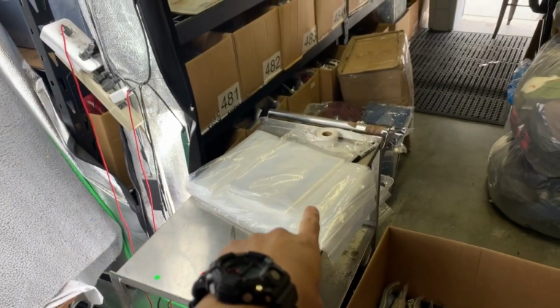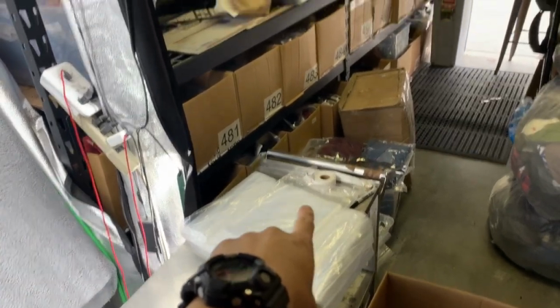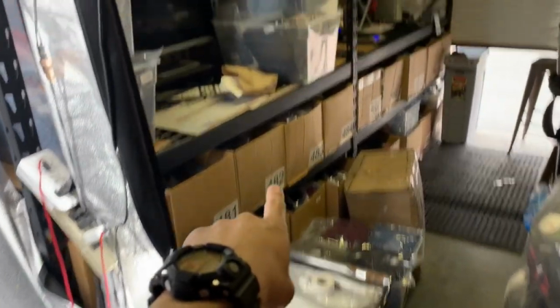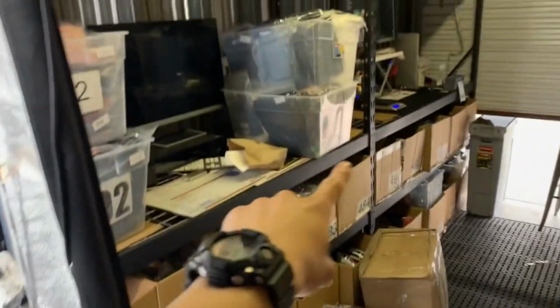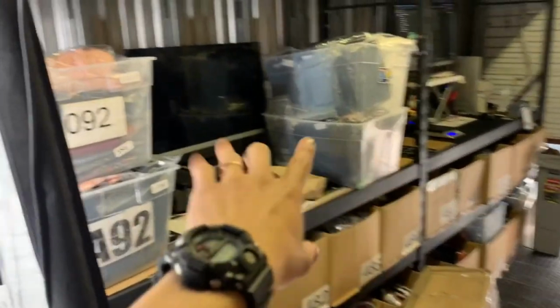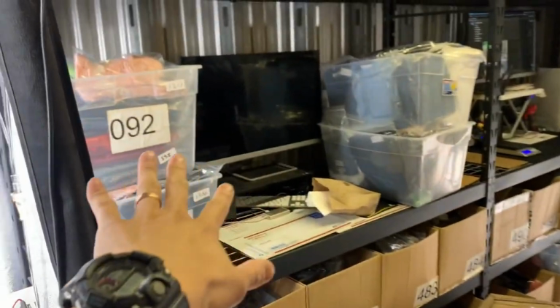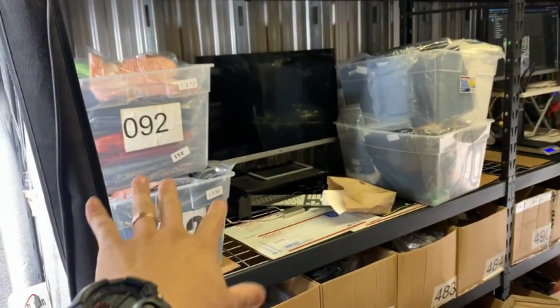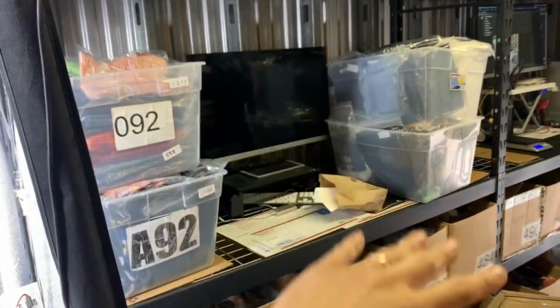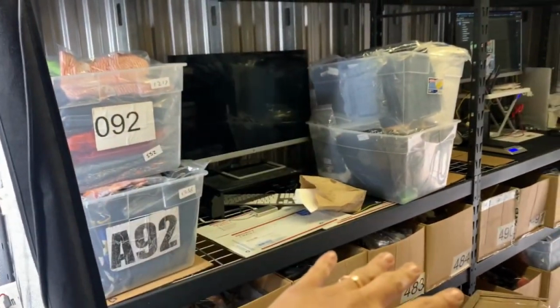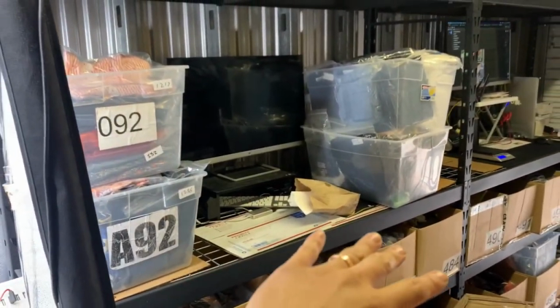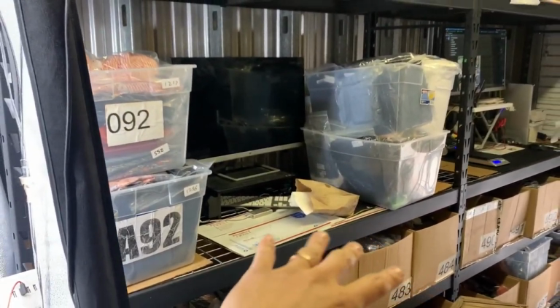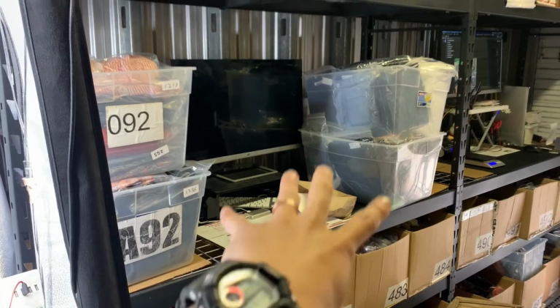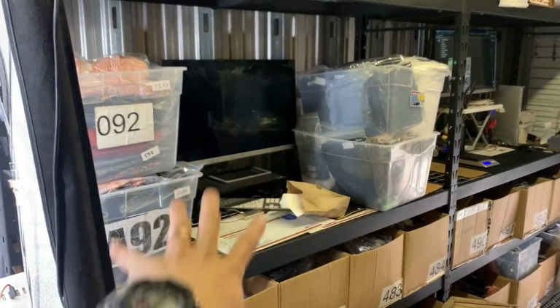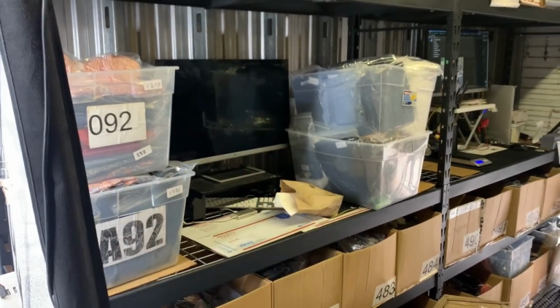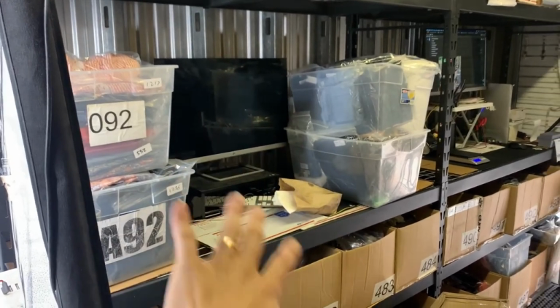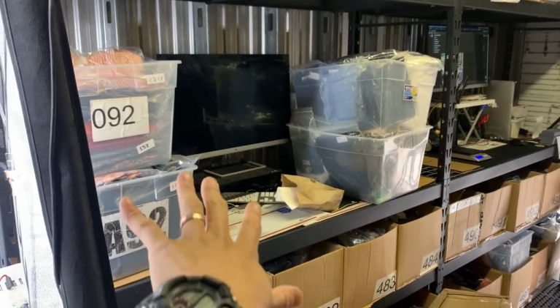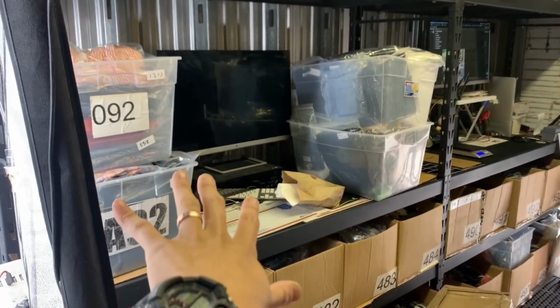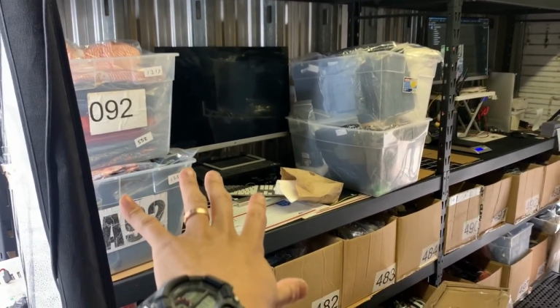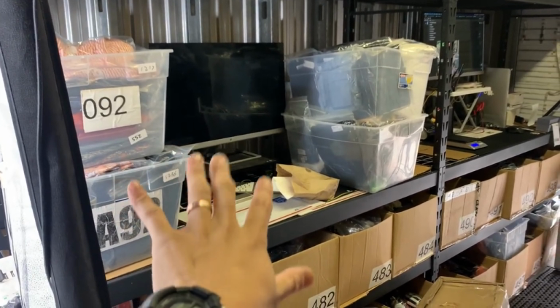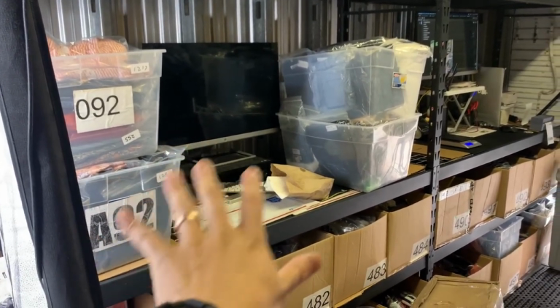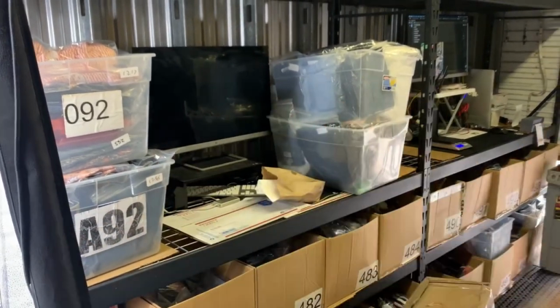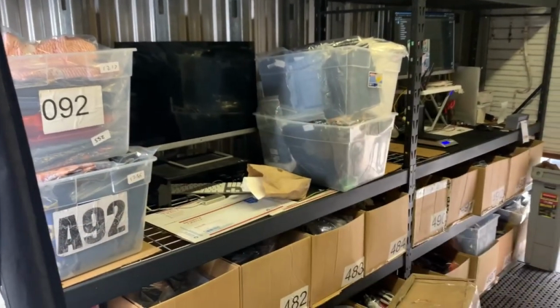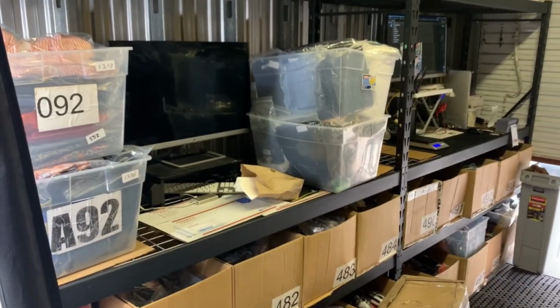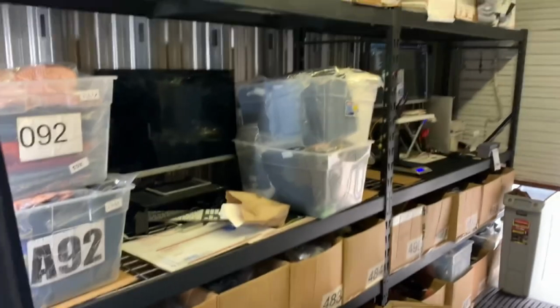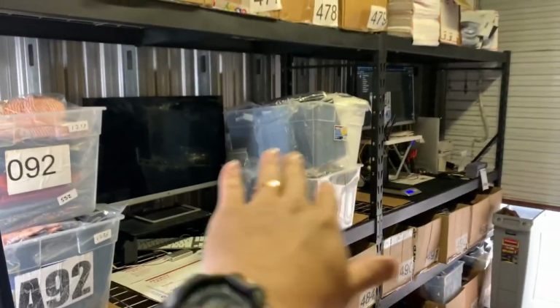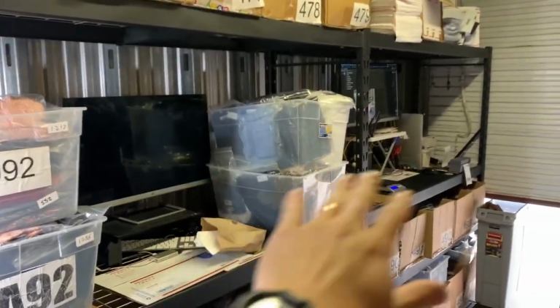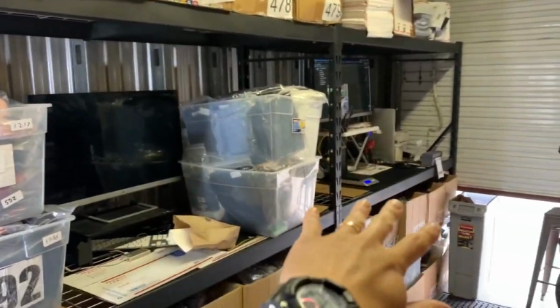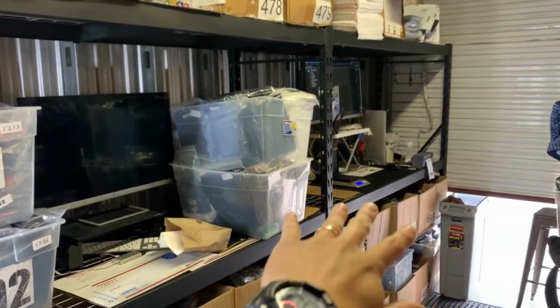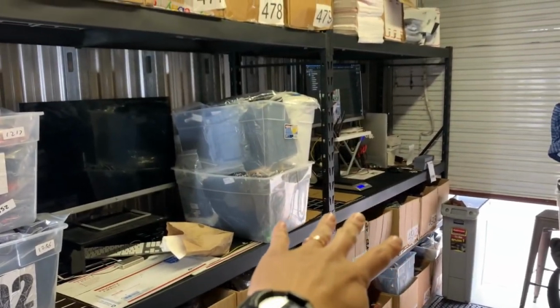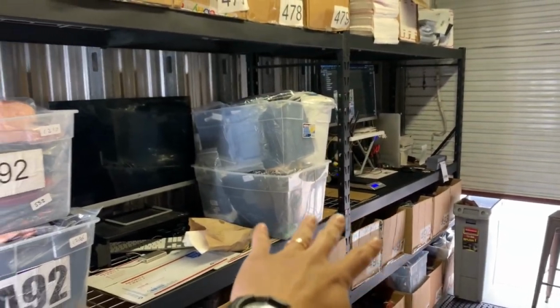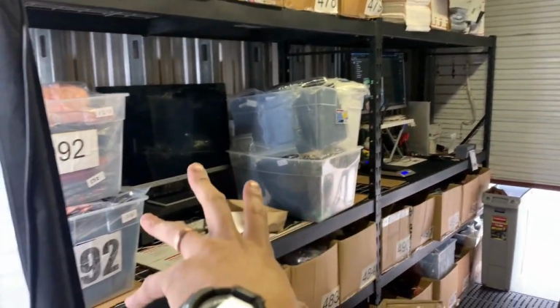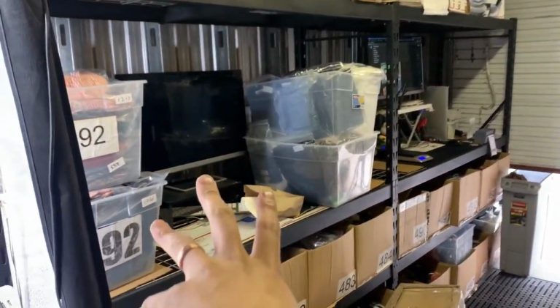After bagging, items get put in these clear containers to be put away. I just got here today and haven't put these items back yet, but that's the first thing I do at the beginning of the day — put away items from the previous day. I do have two listing stations and I'm going to make two photo stations.